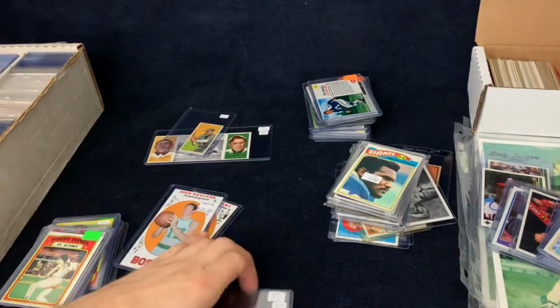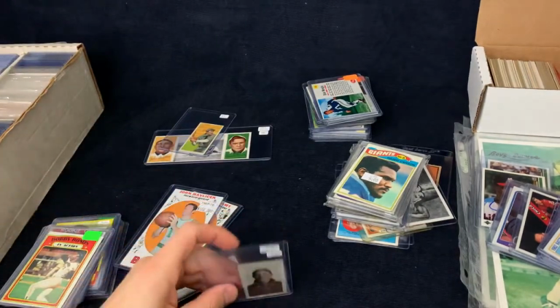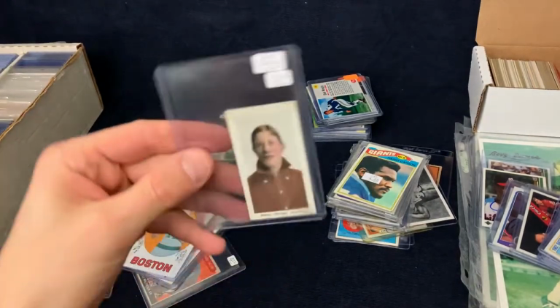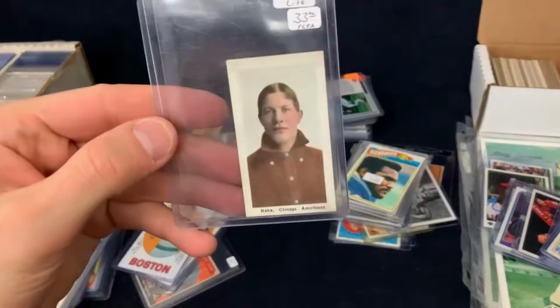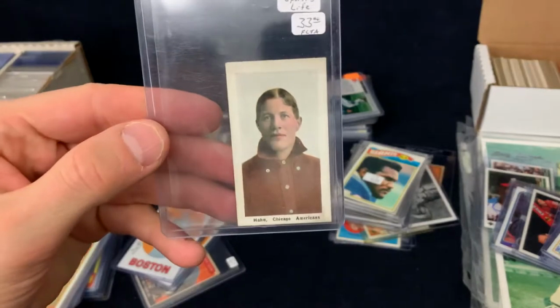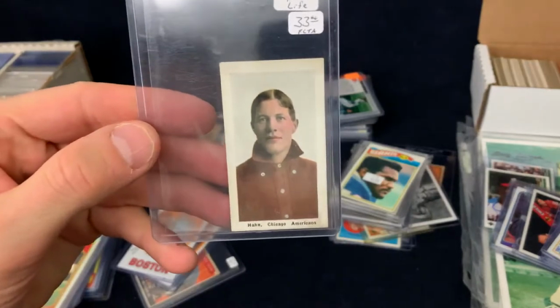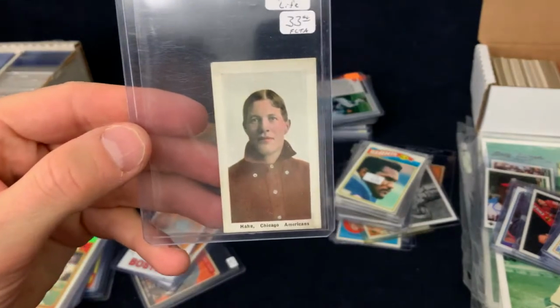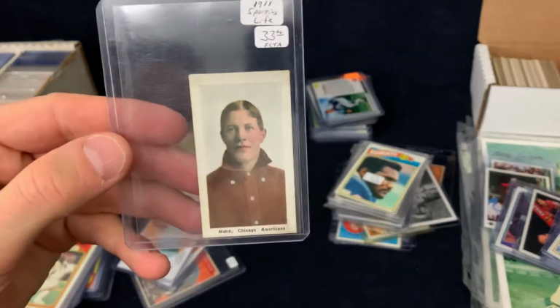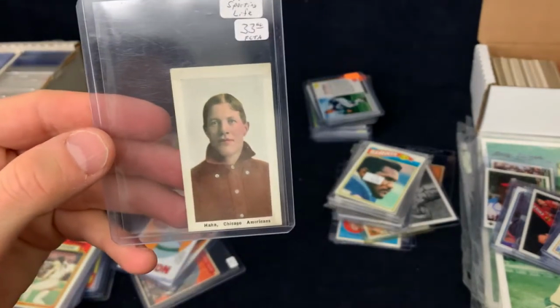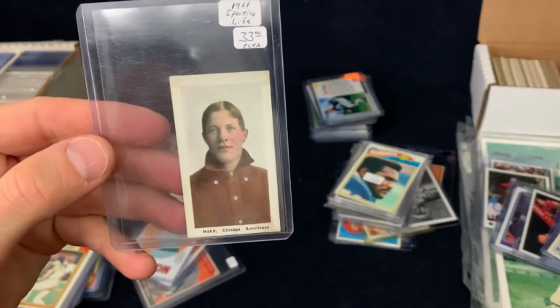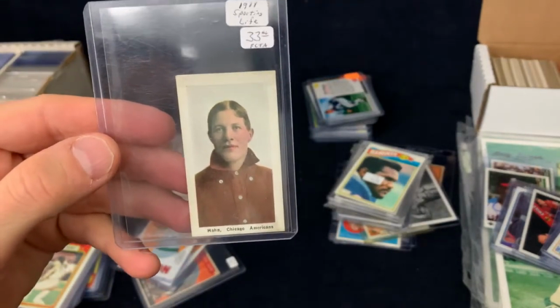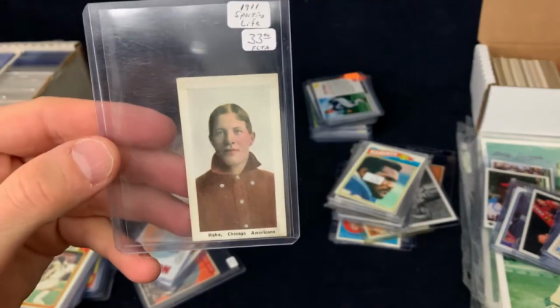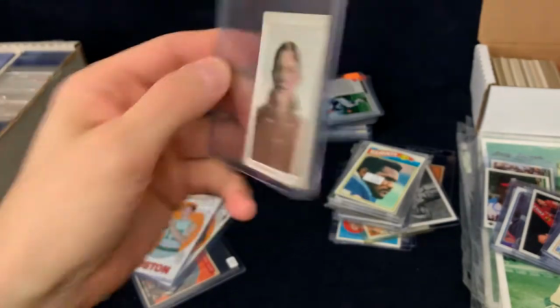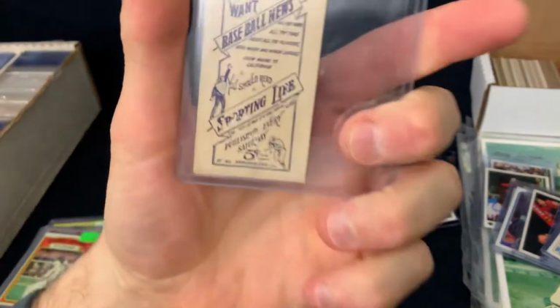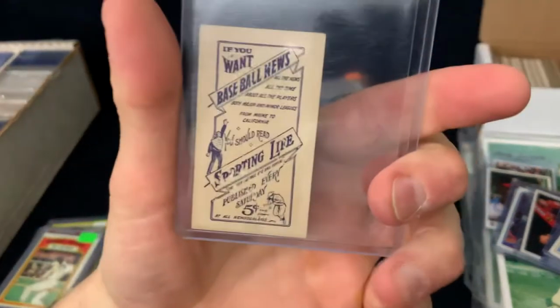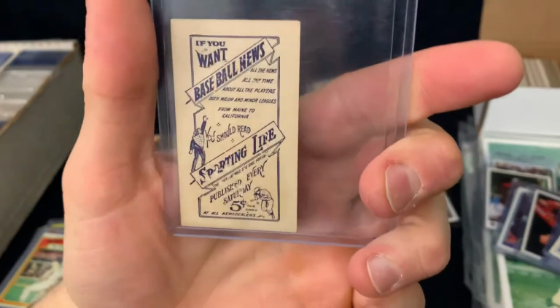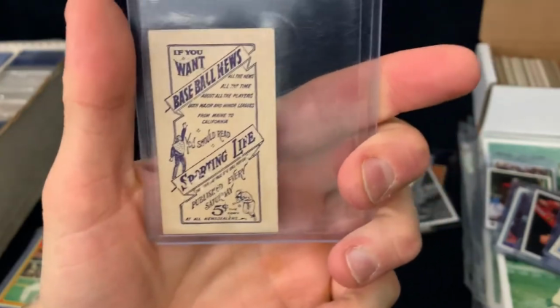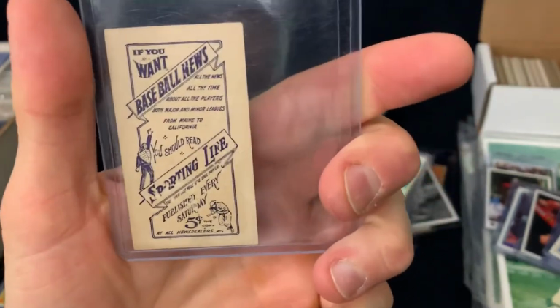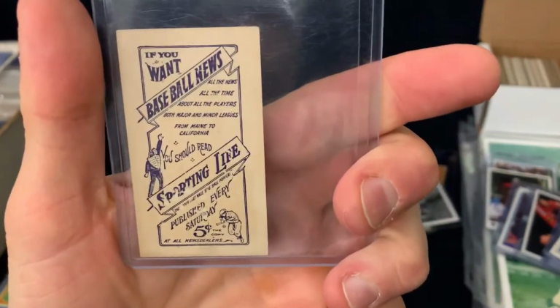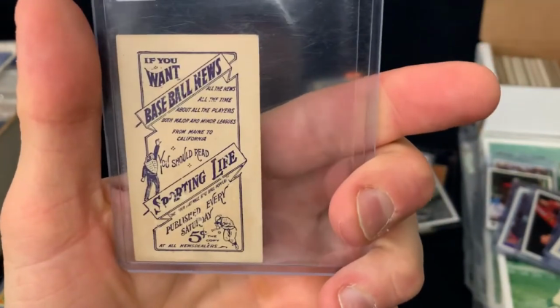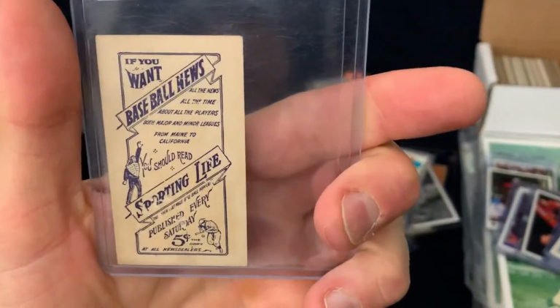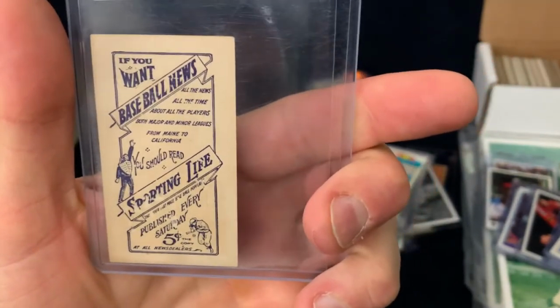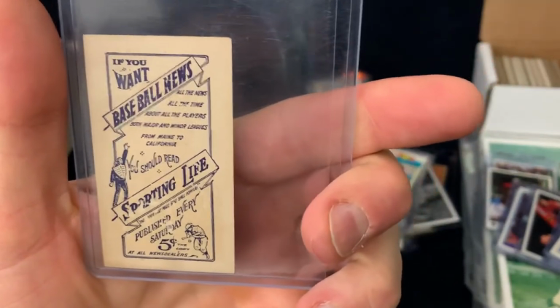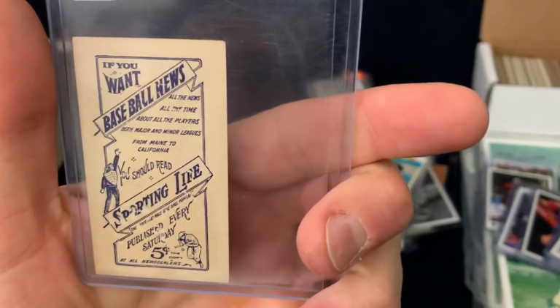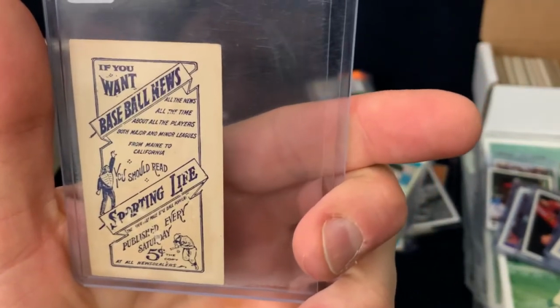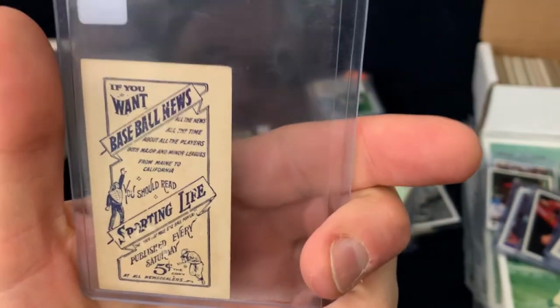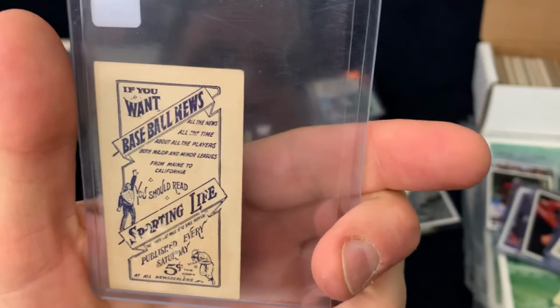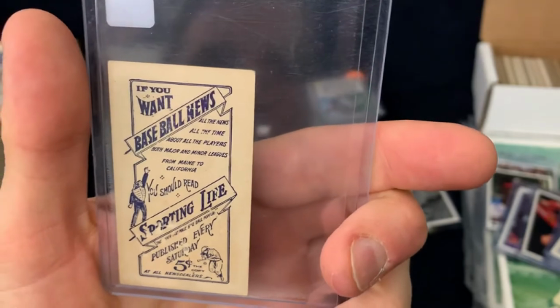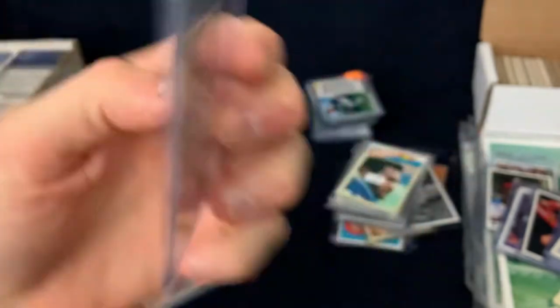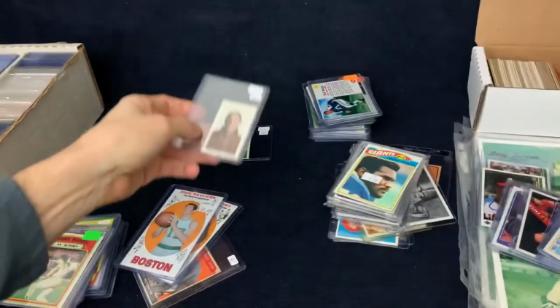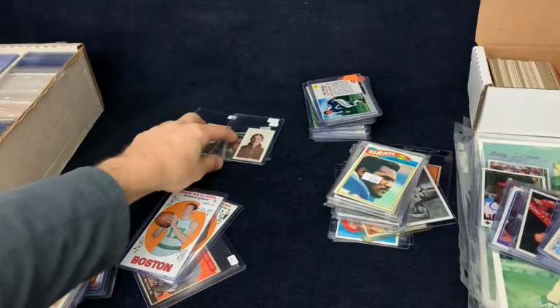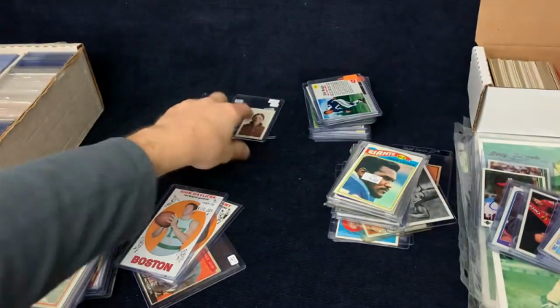Cards you don't really see too often. This is 1910-1911 Sporting Life. These backs are really cool — I think they're better looking than the T206, in my opinion. I don't have any of those either.